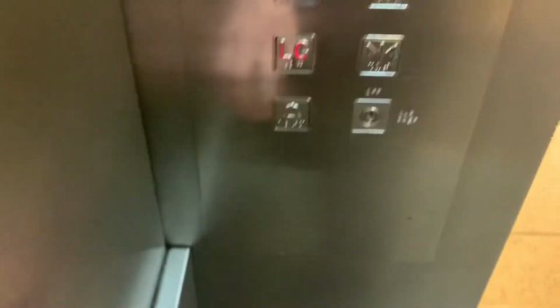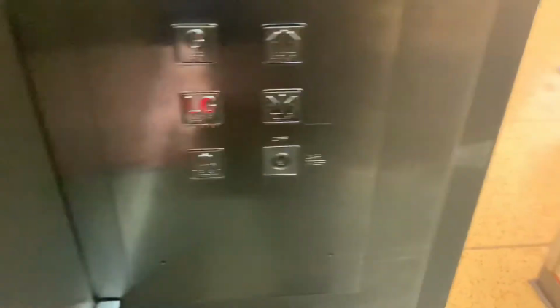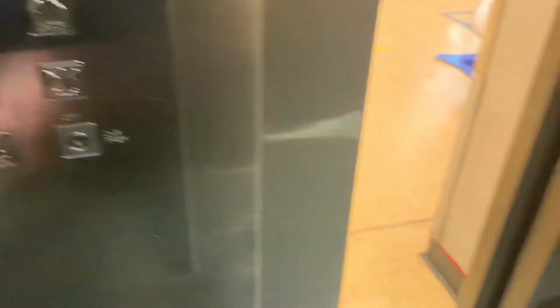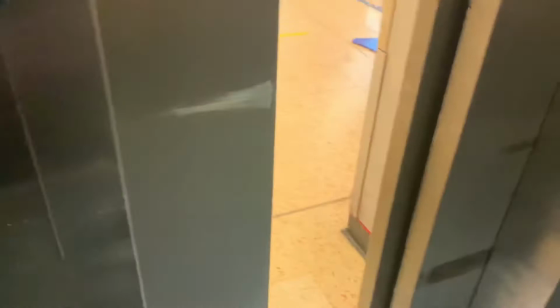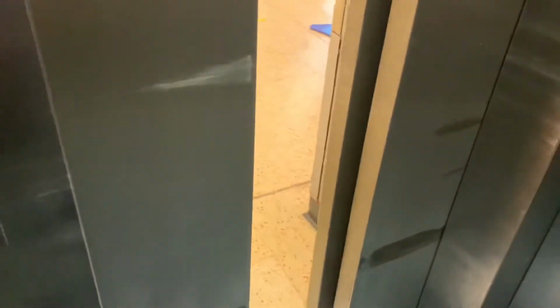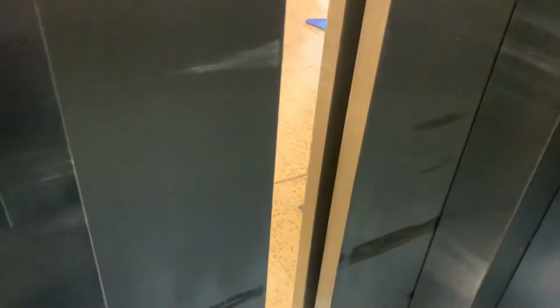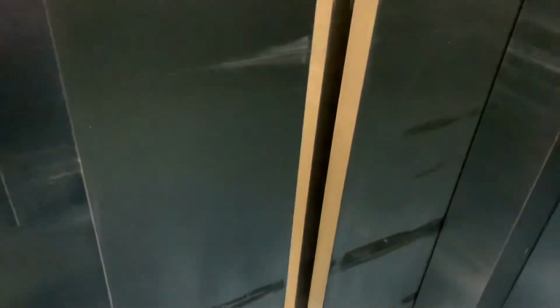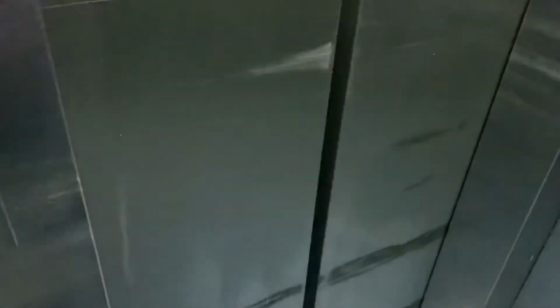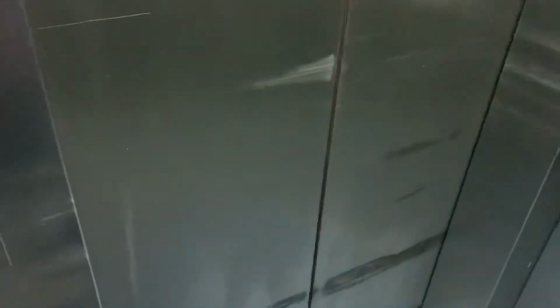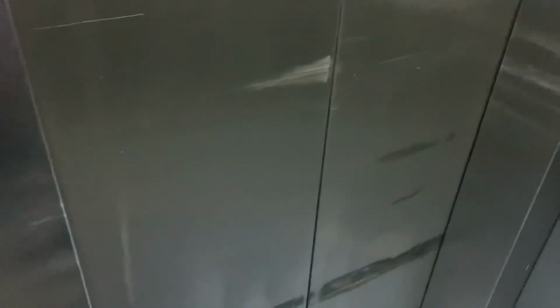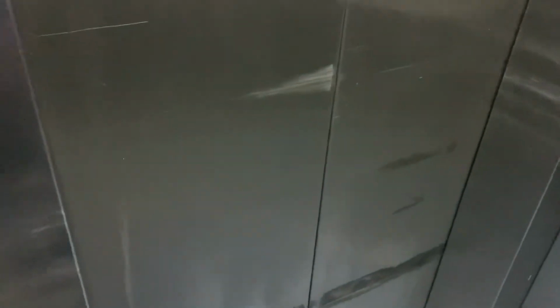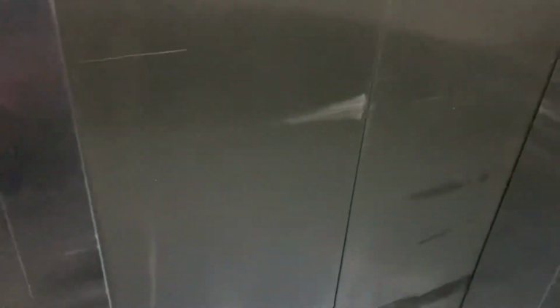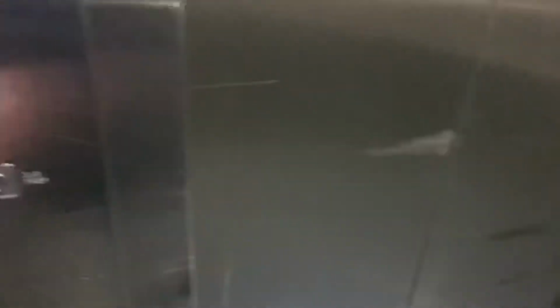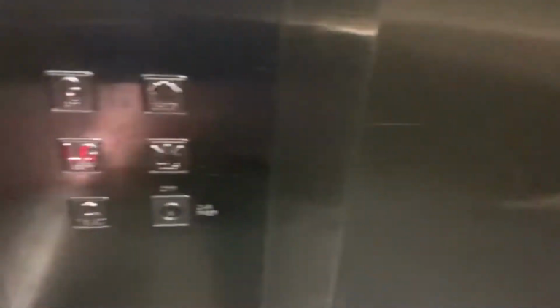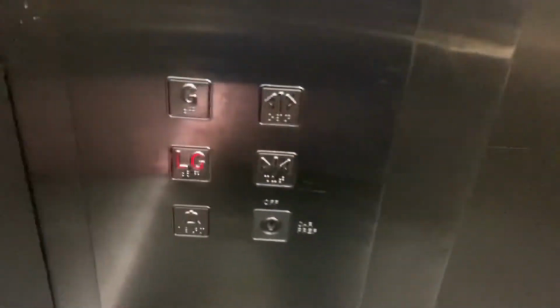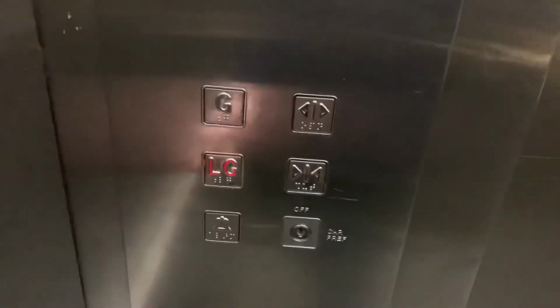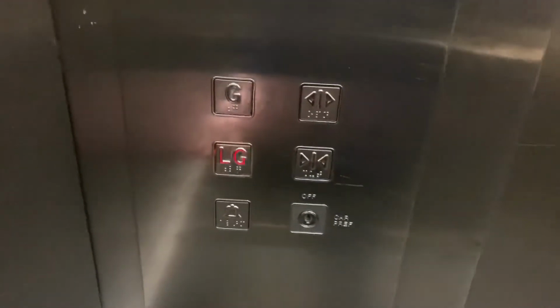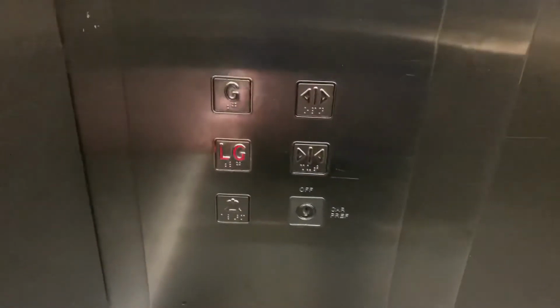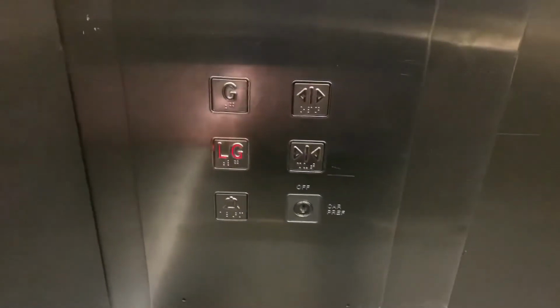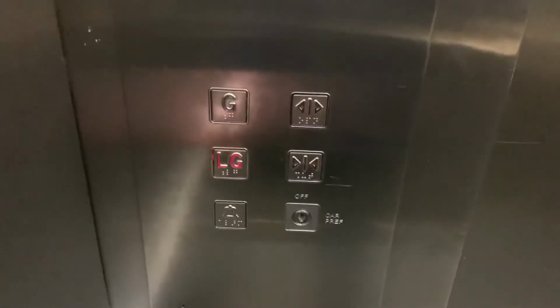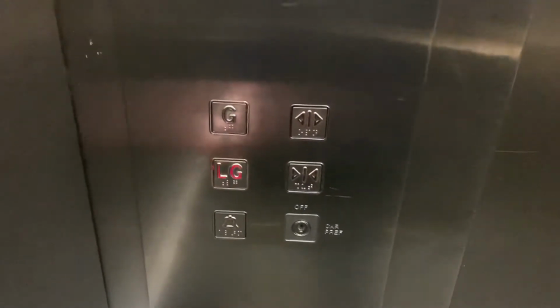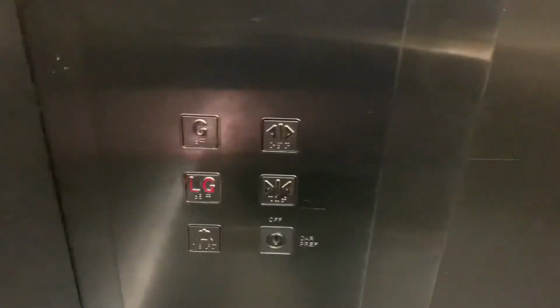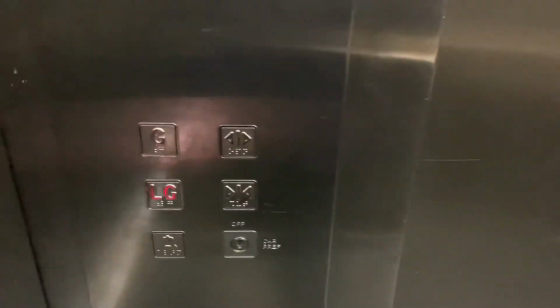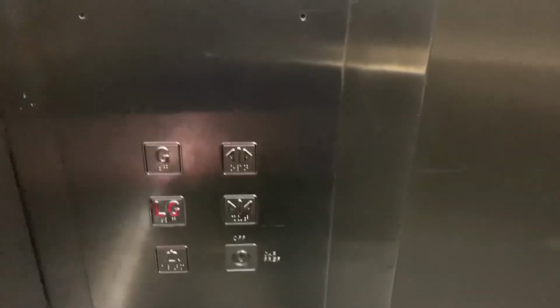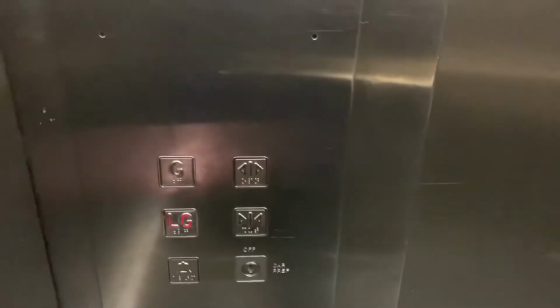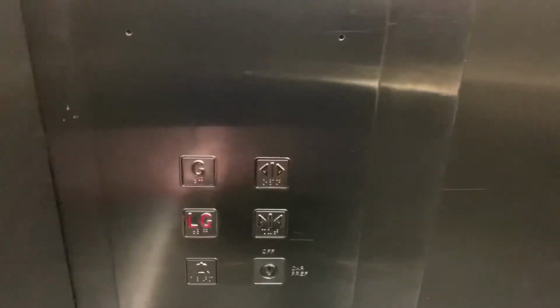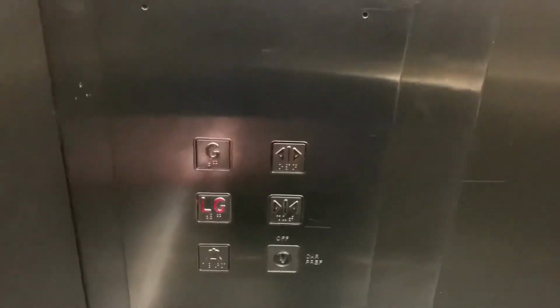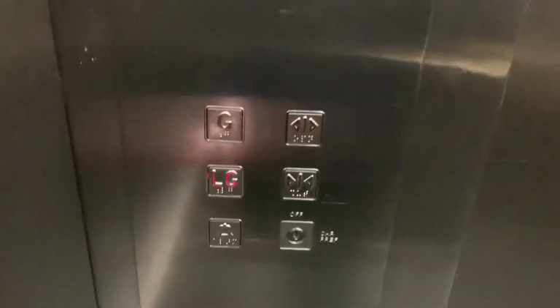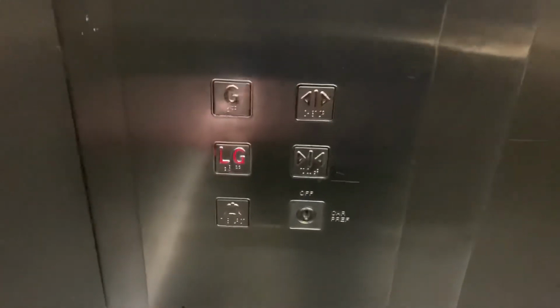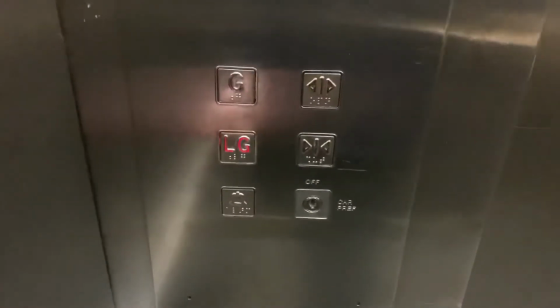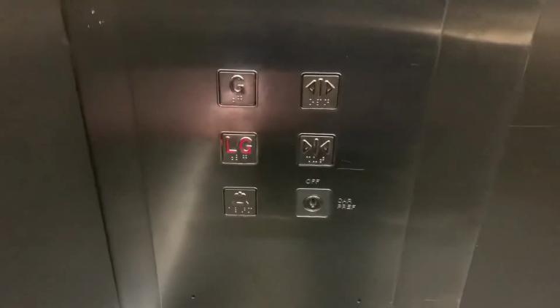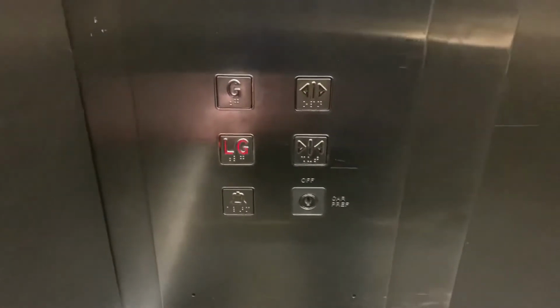No smell — and a sewer. There's no floor indicators, so let's sort of look at the buttons here.